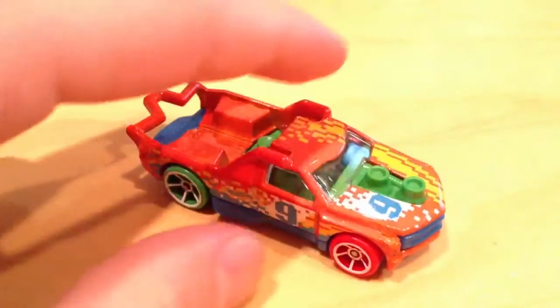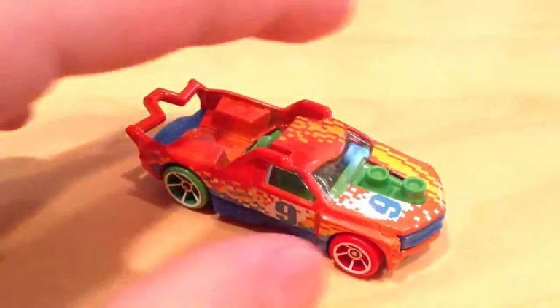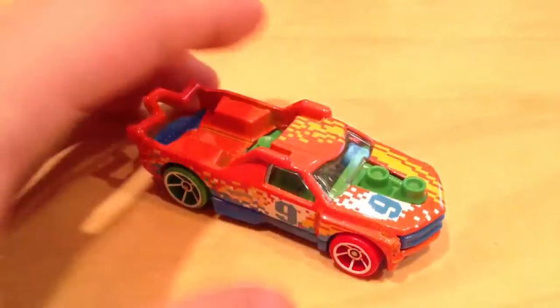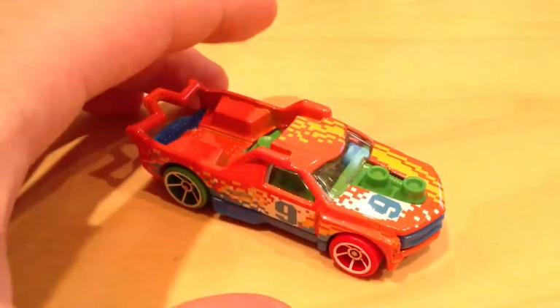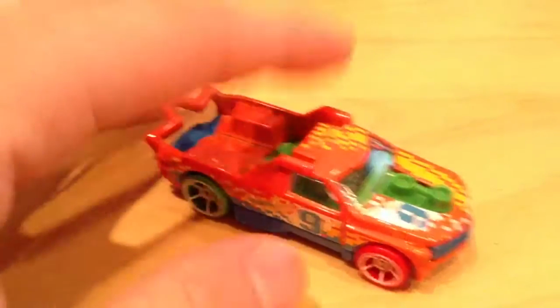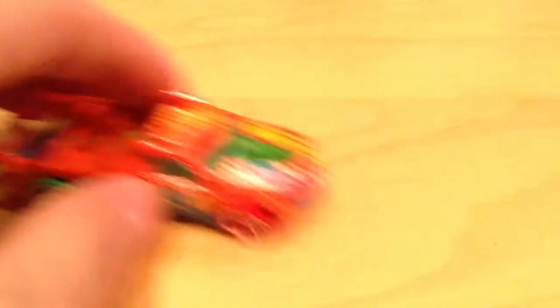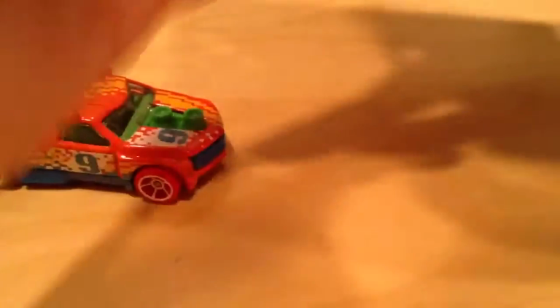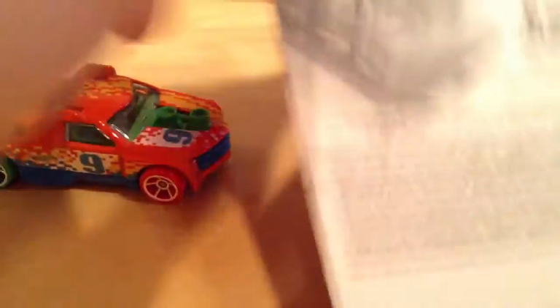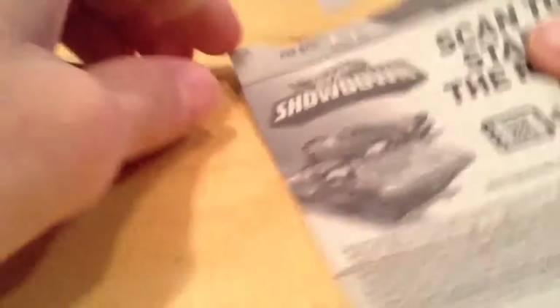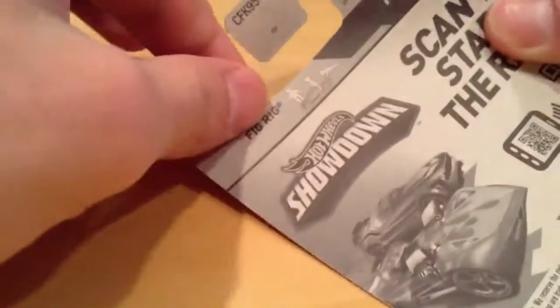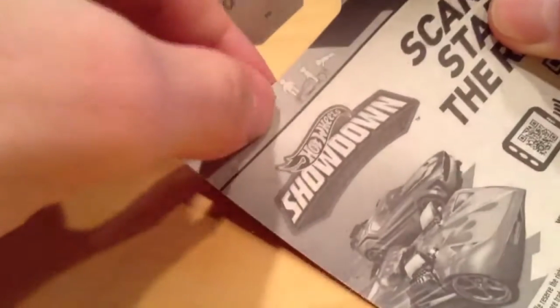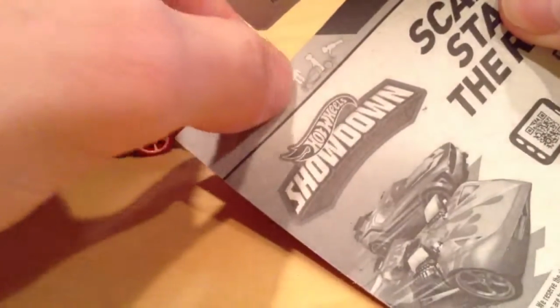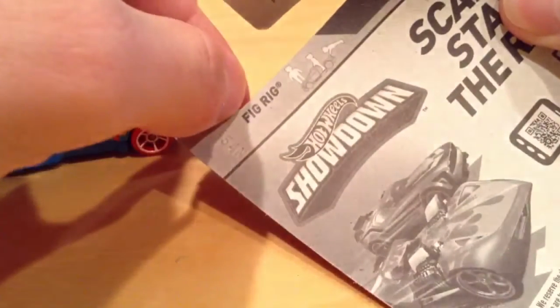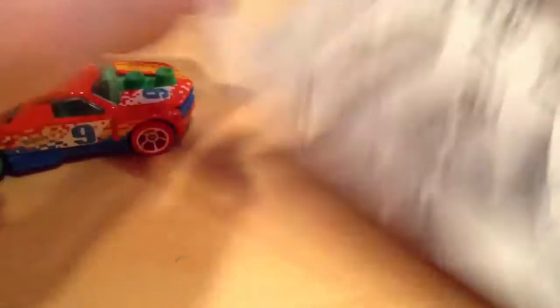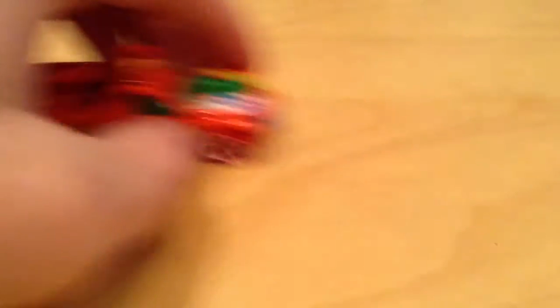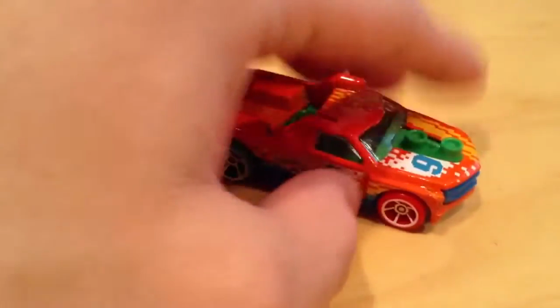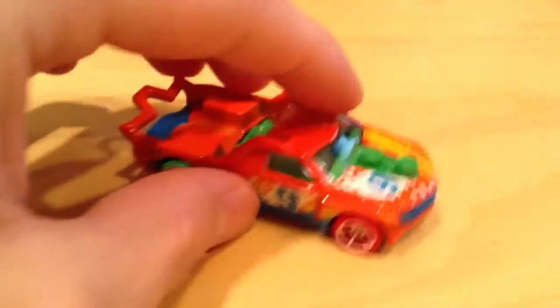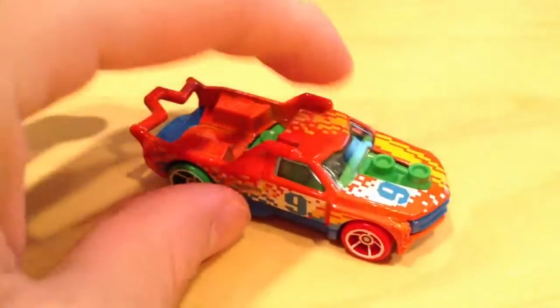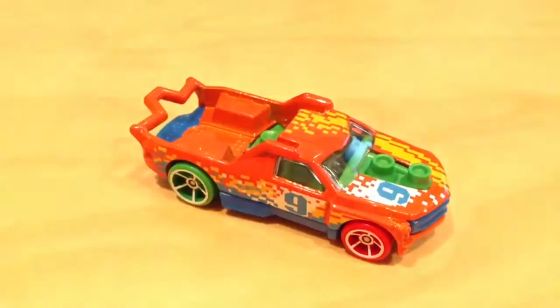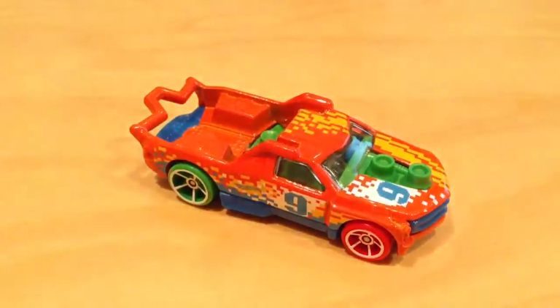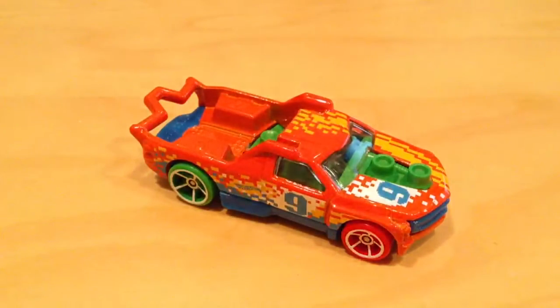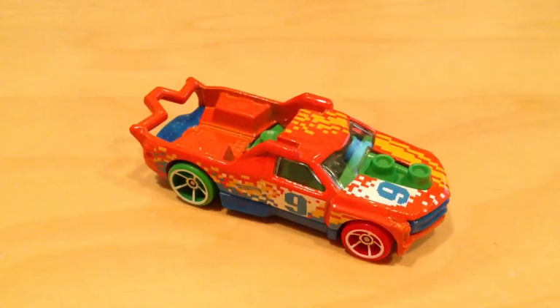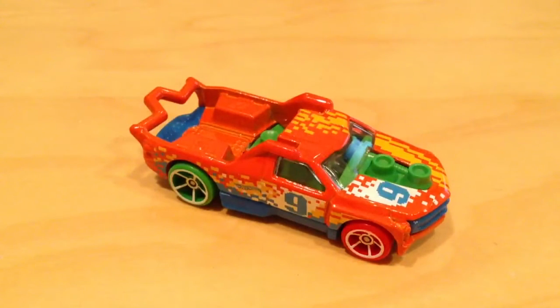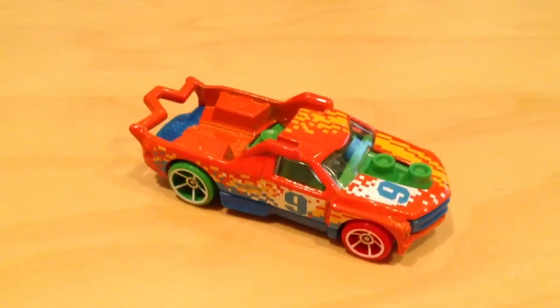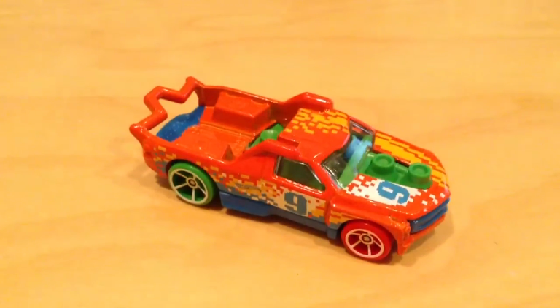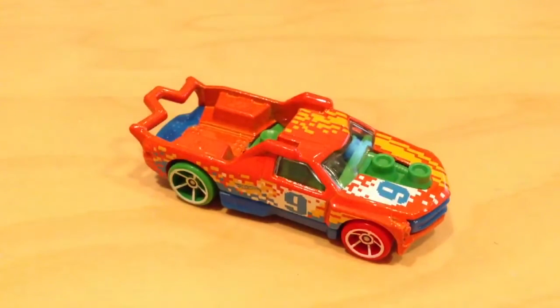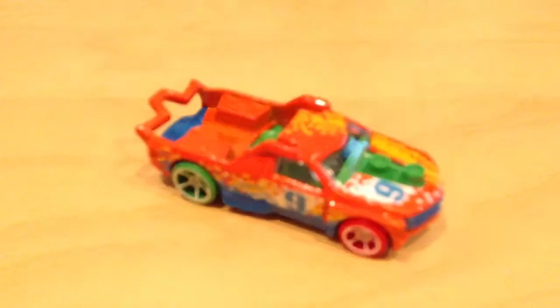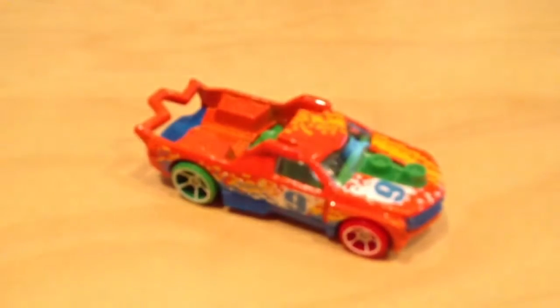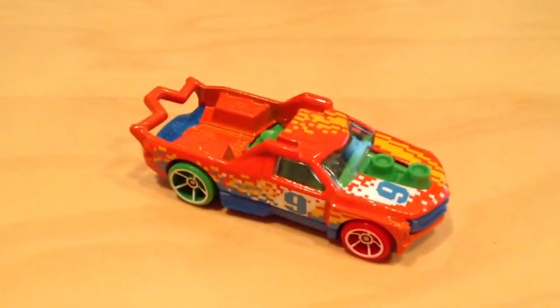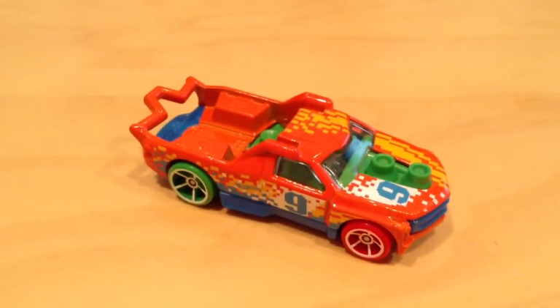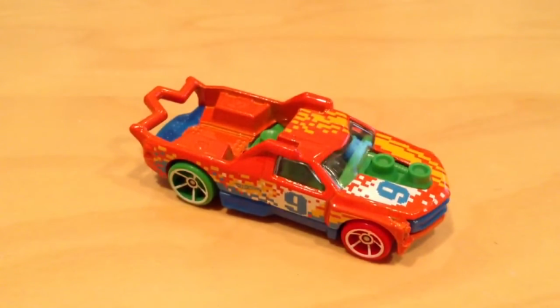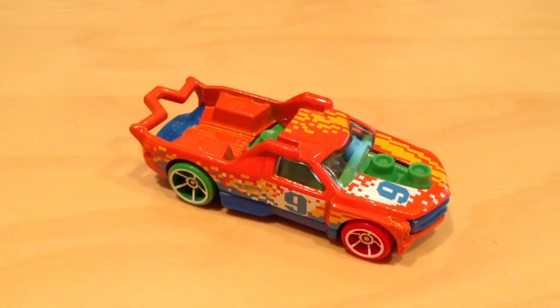Again, there's the back of the card, showing how it works. Thanks for watching — didn't mean to make the video too long. Thanks for watching. Please check out my other videos. Bye bye.